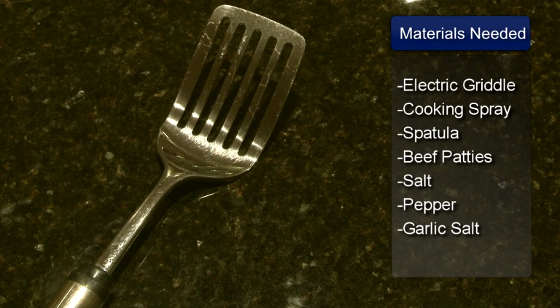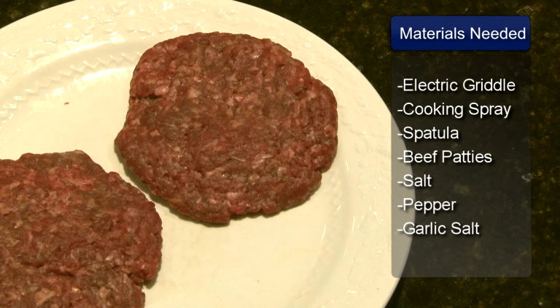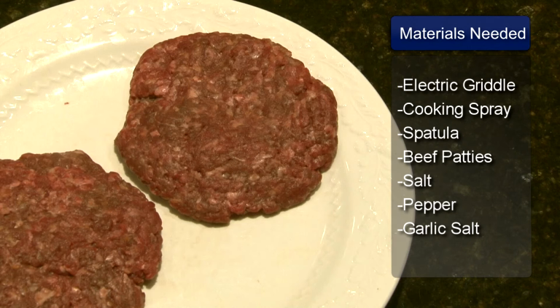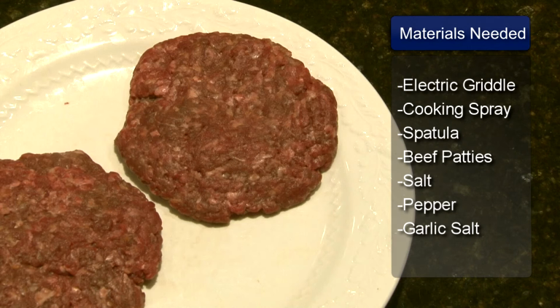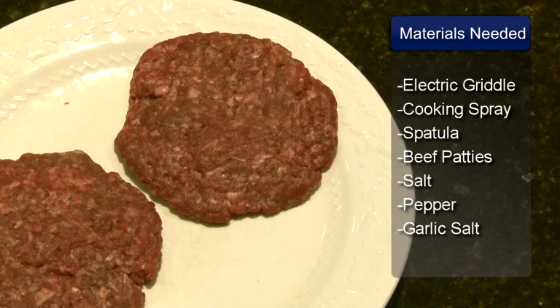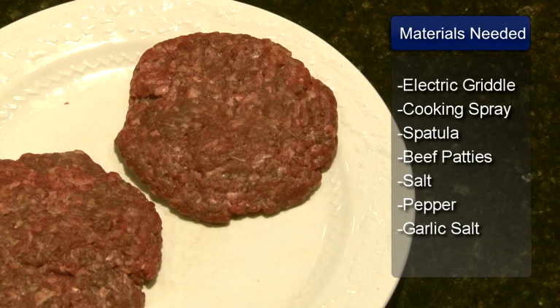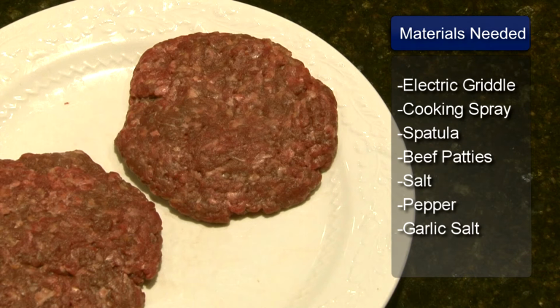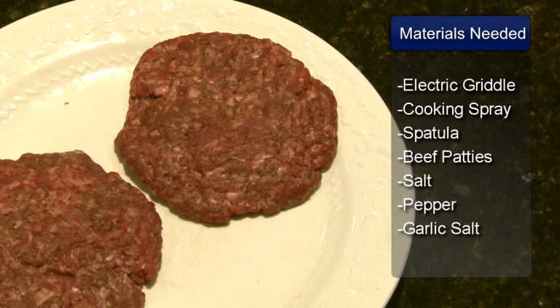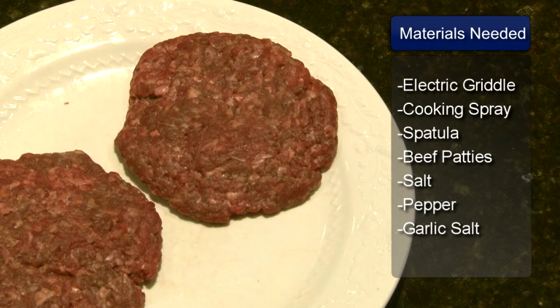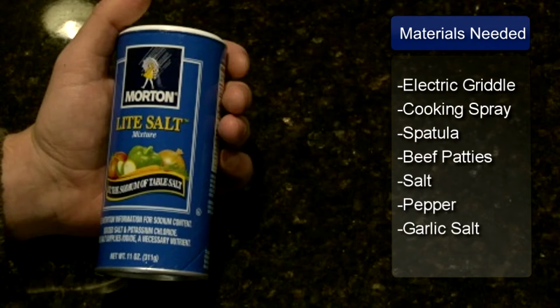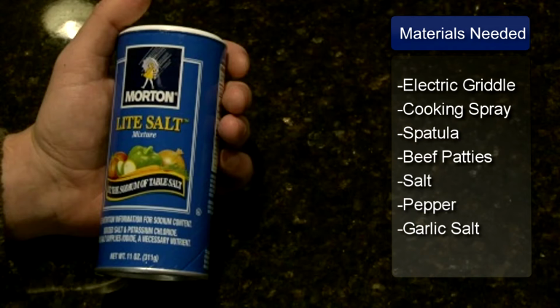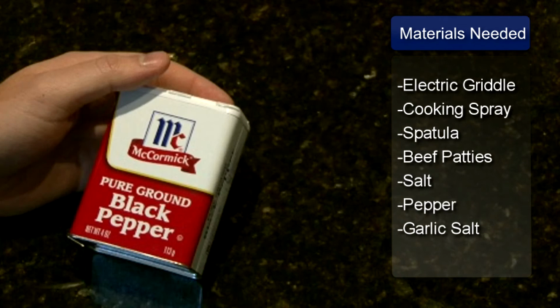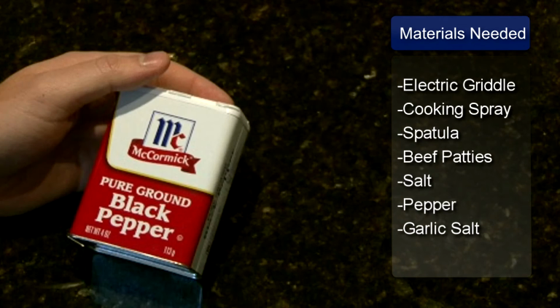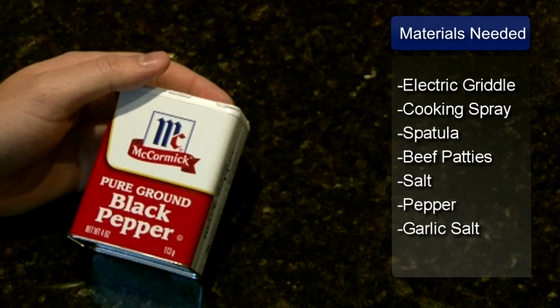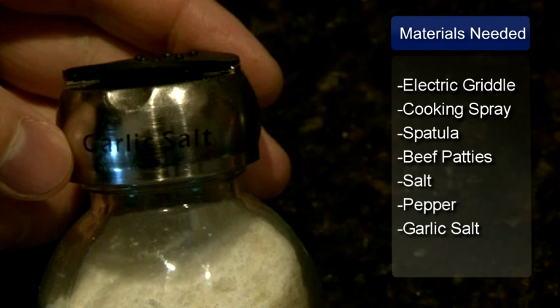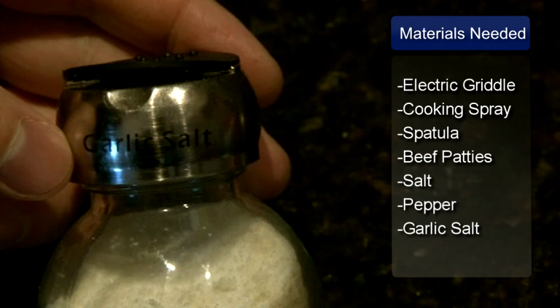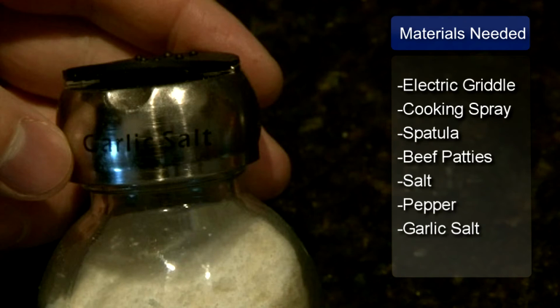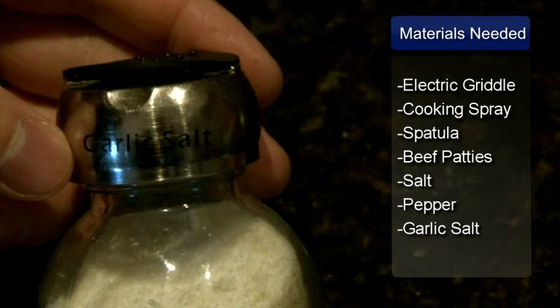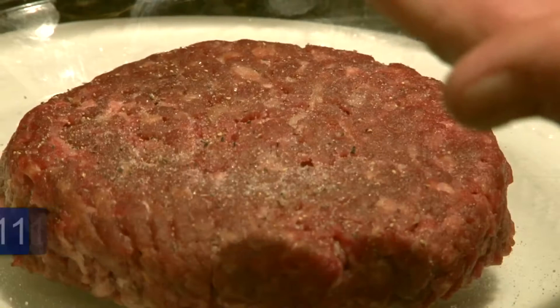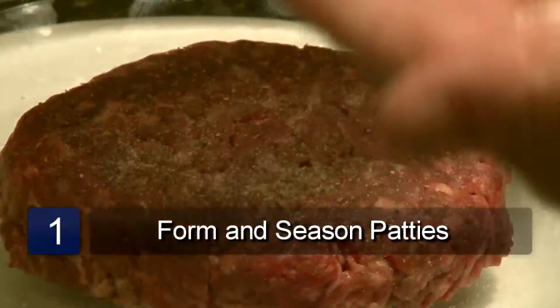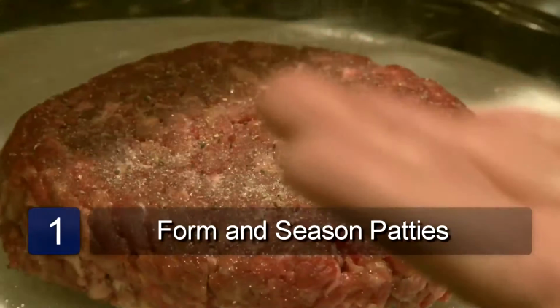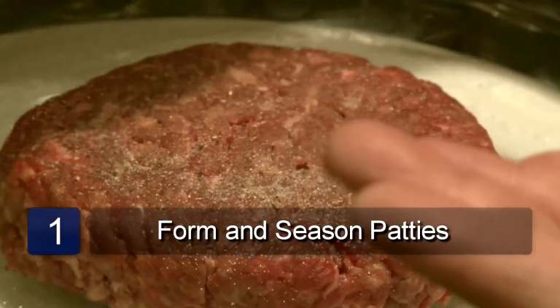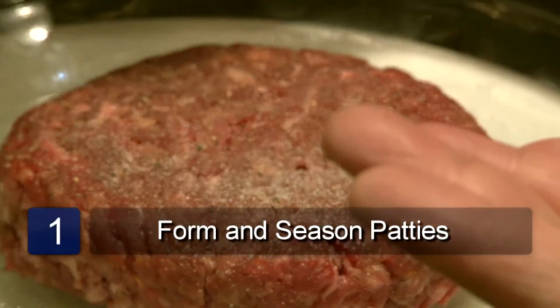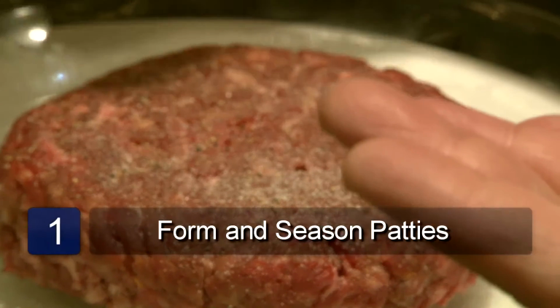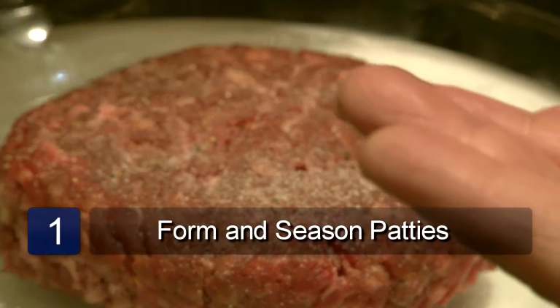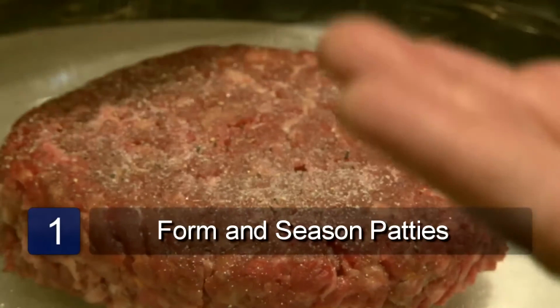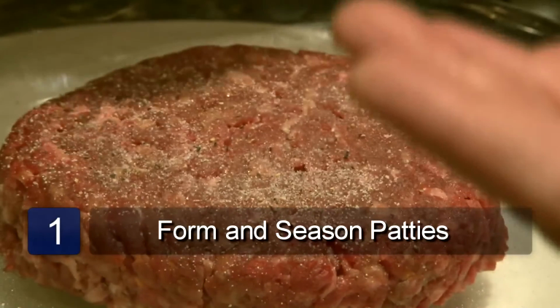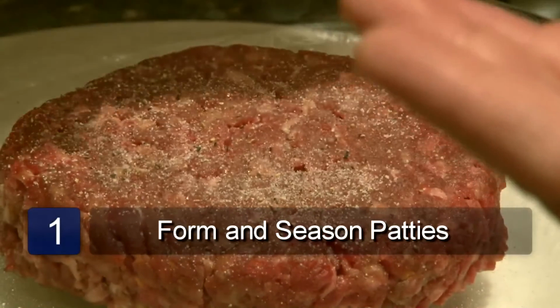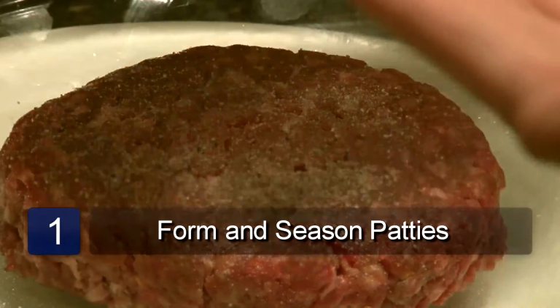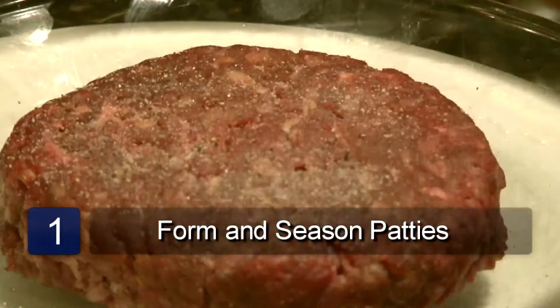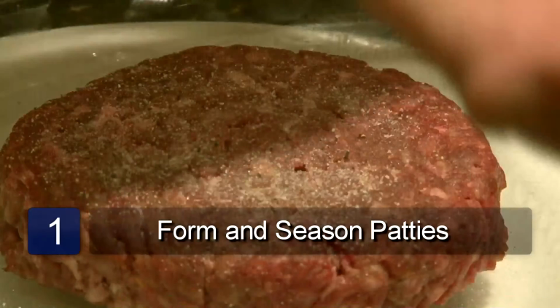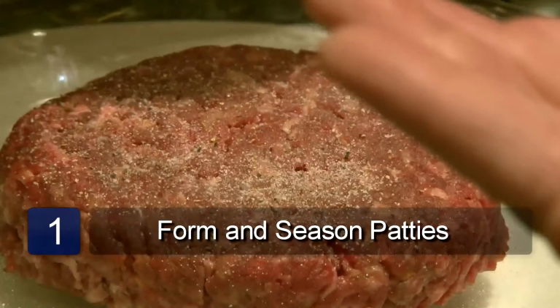The ingredients are ground beef patties, salt, pepper, and garlic salt. Form your ground beef into patties. Season the patties with salt, pepper, and garlic.